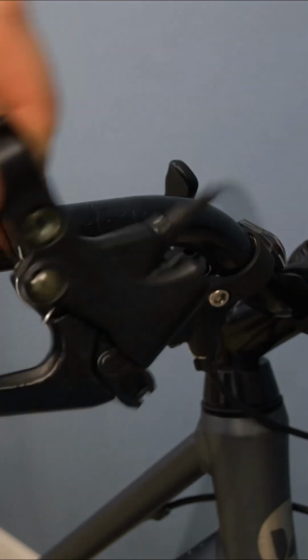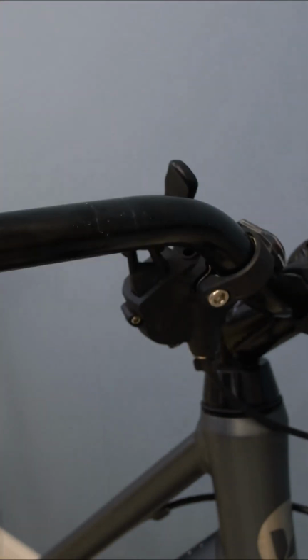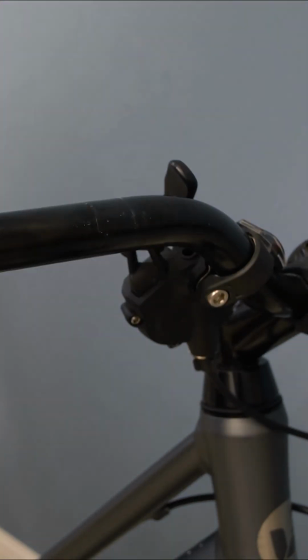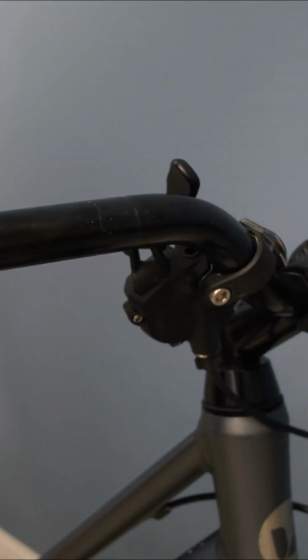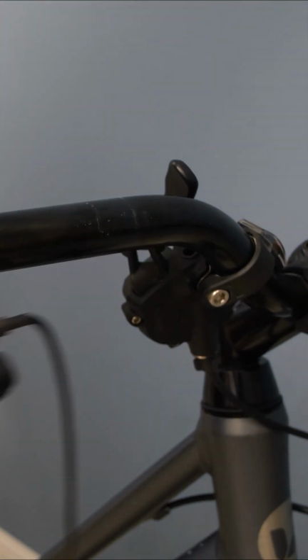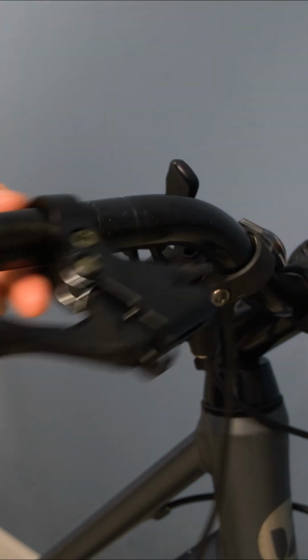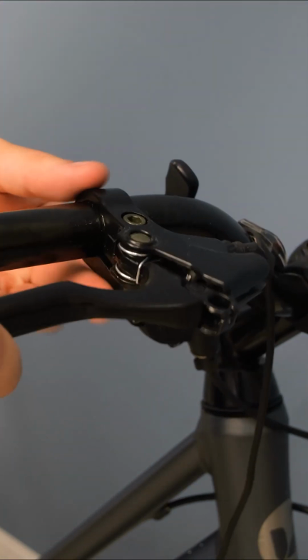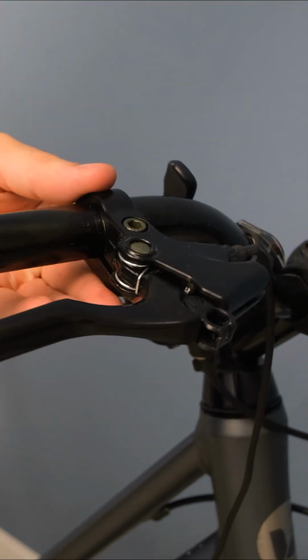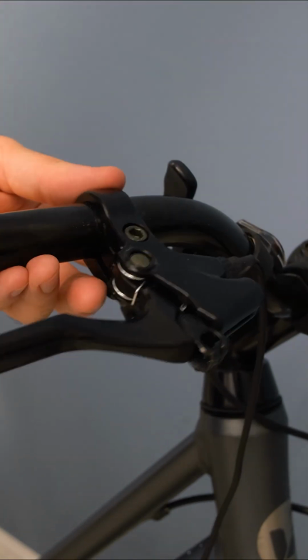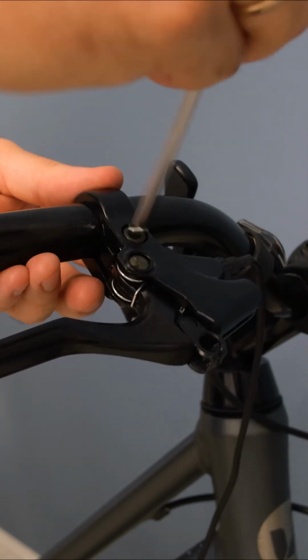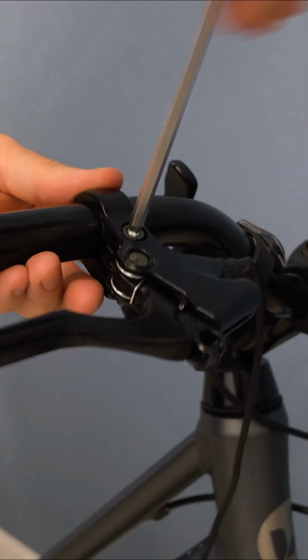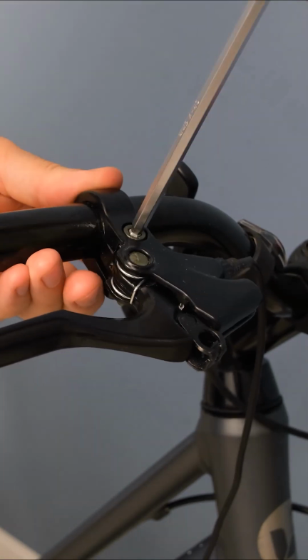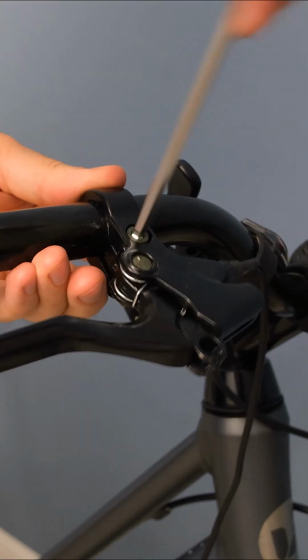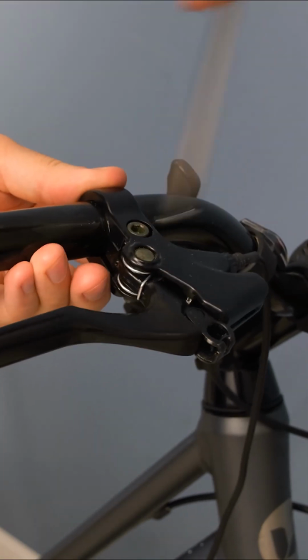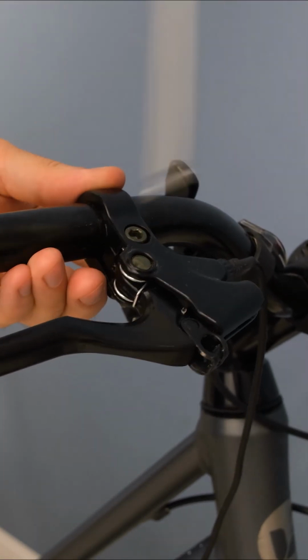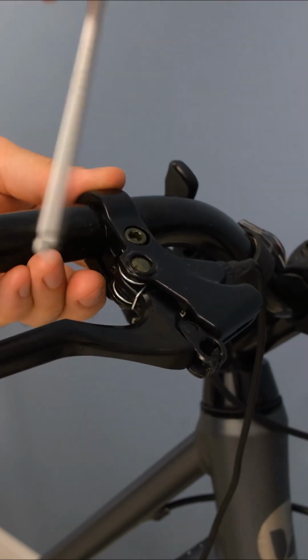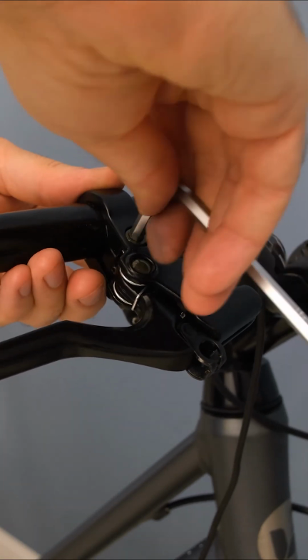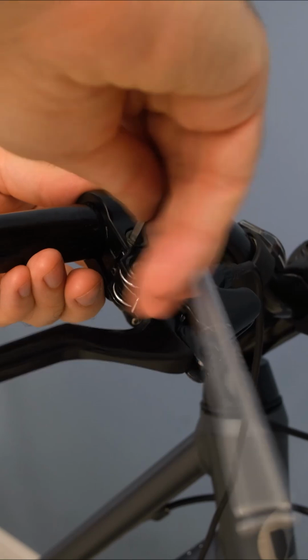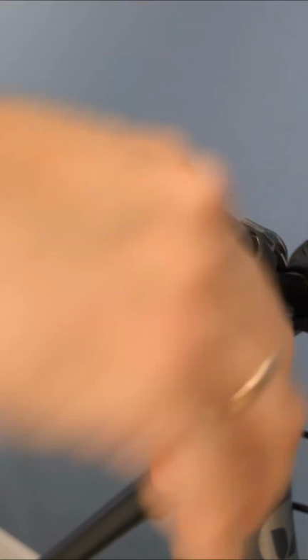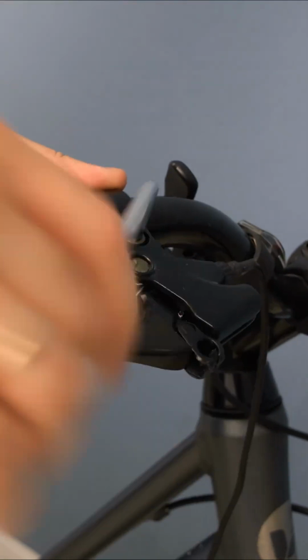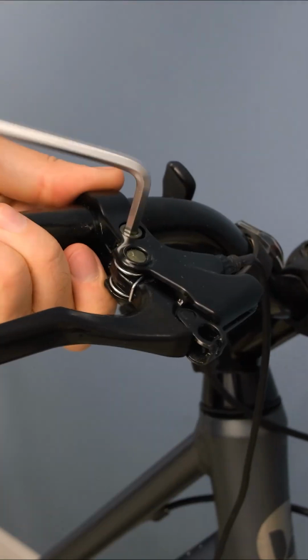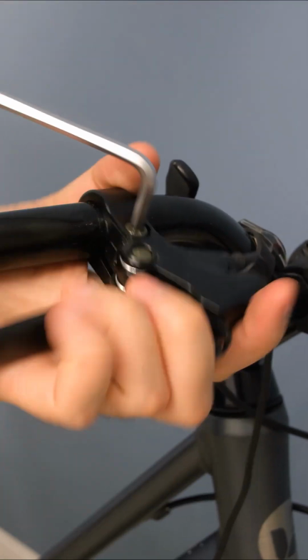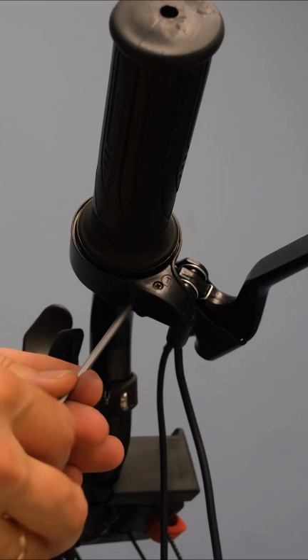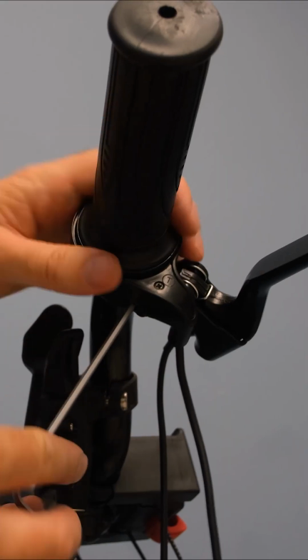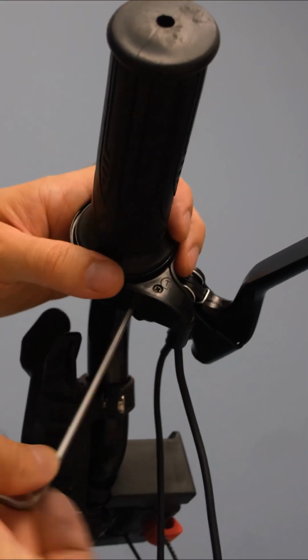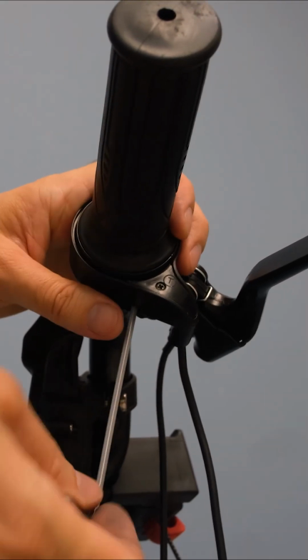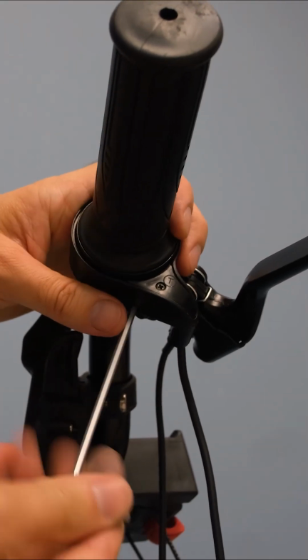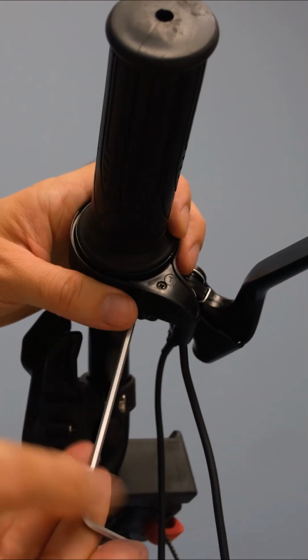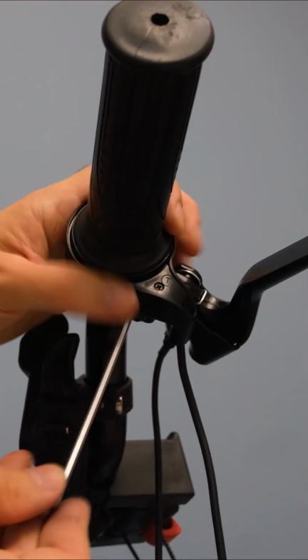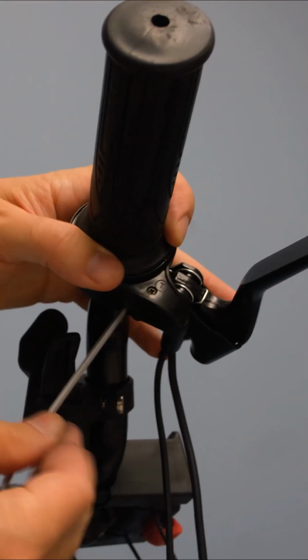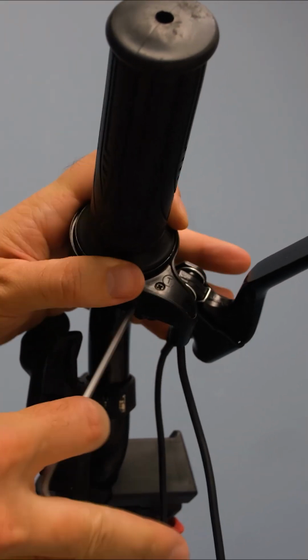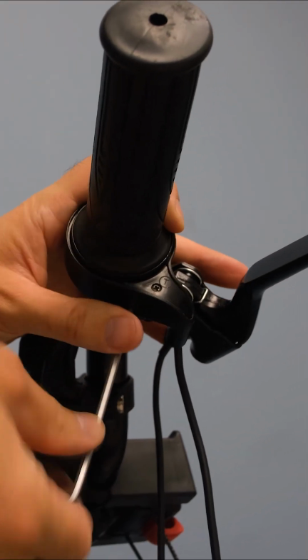Move on to installing the brake lever and throttle handle. Just stick them on and you're good to go.